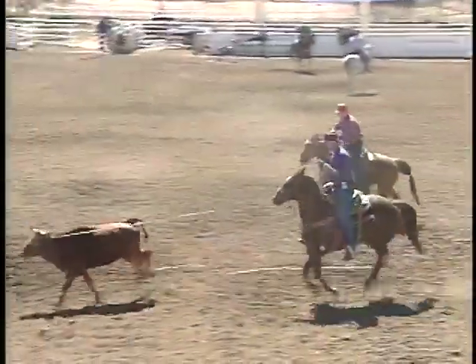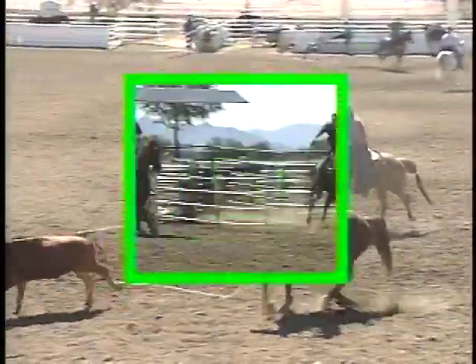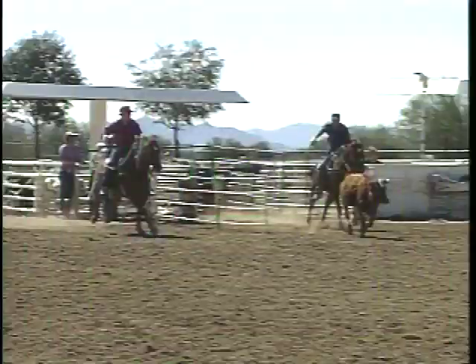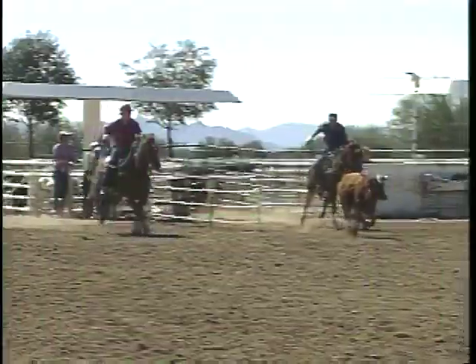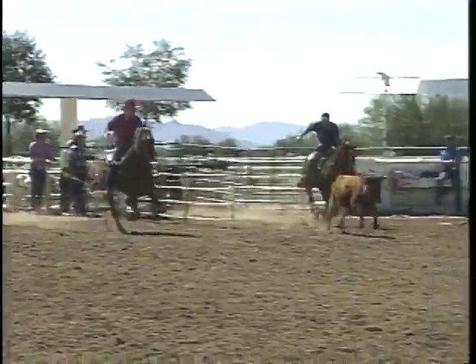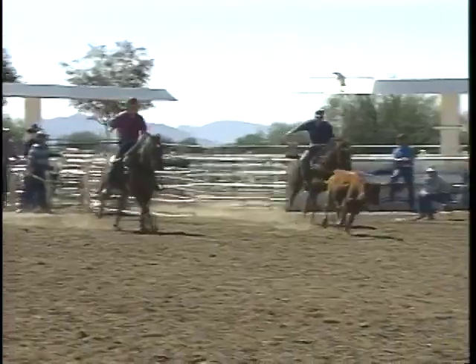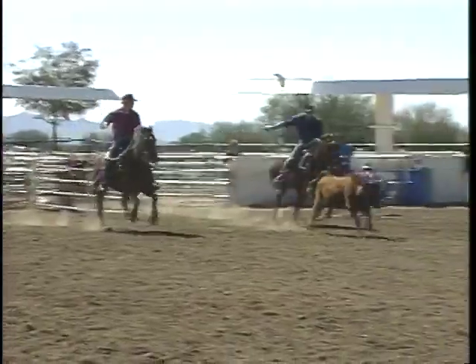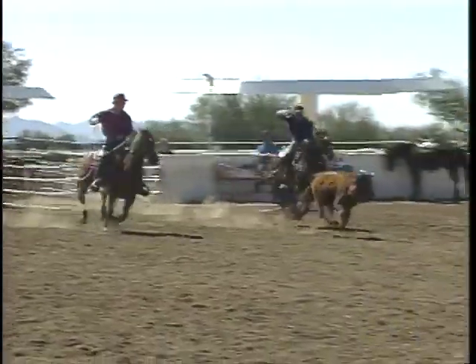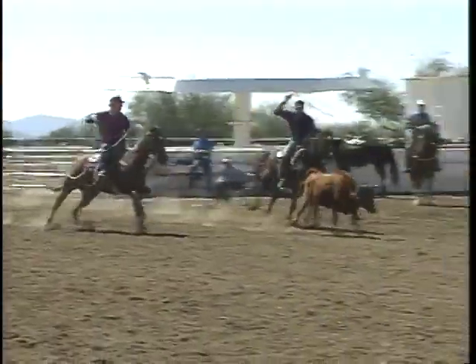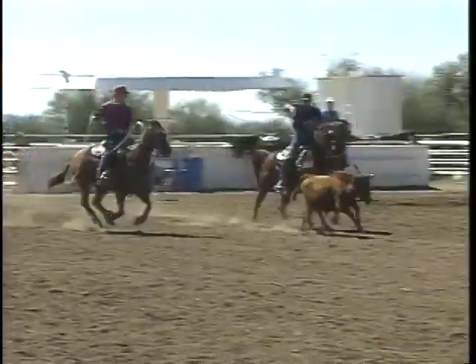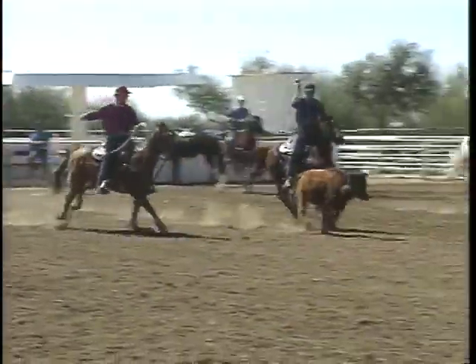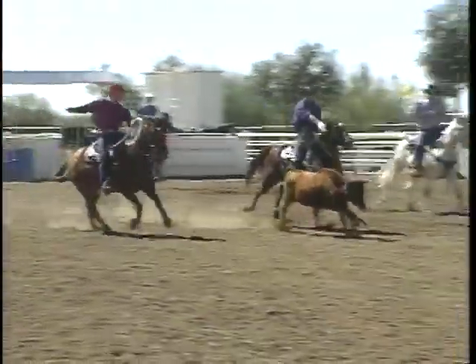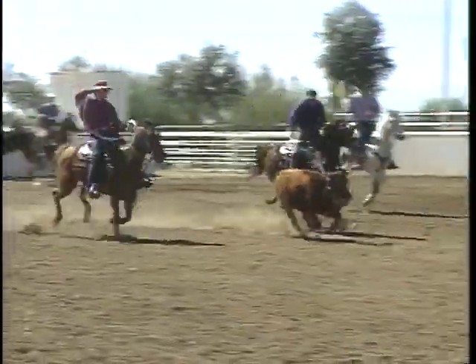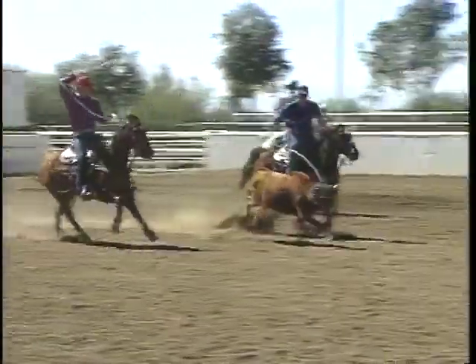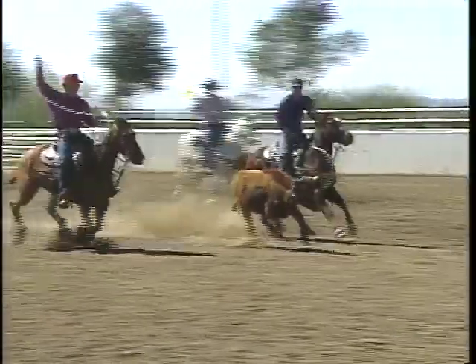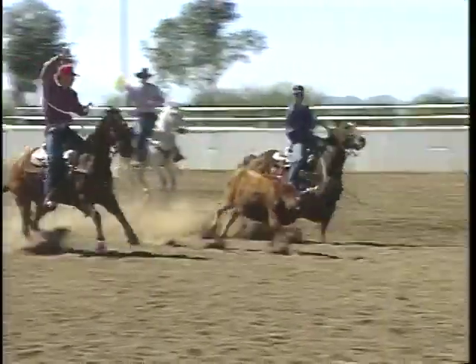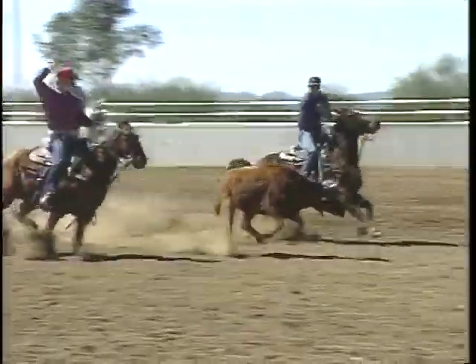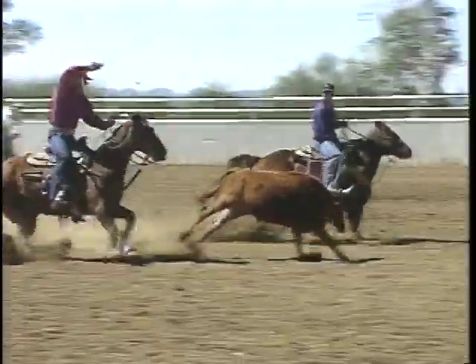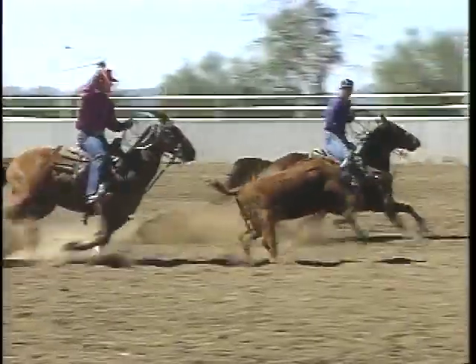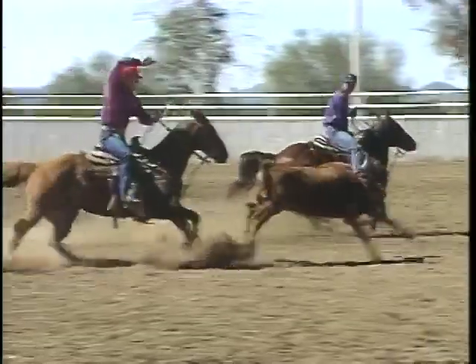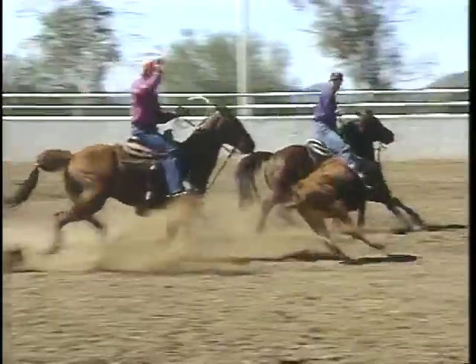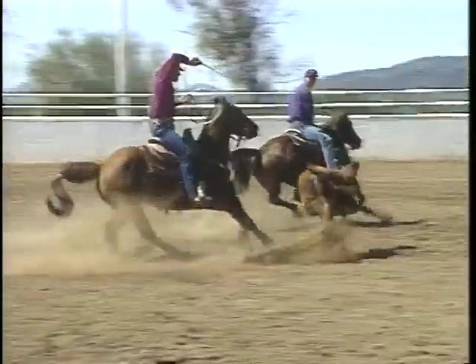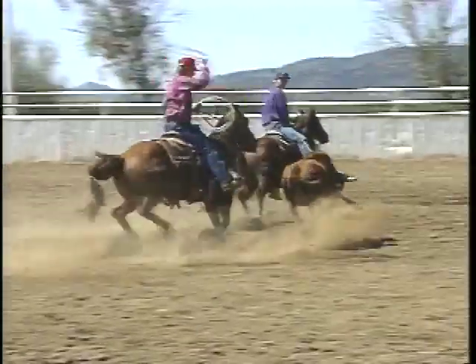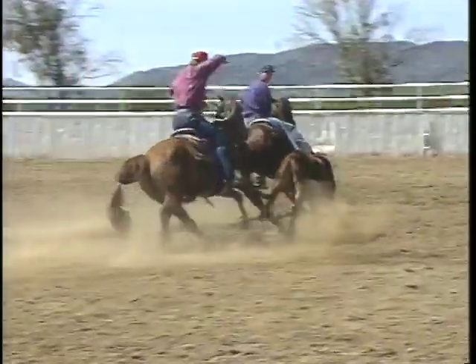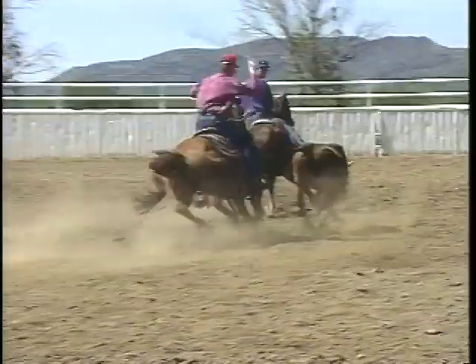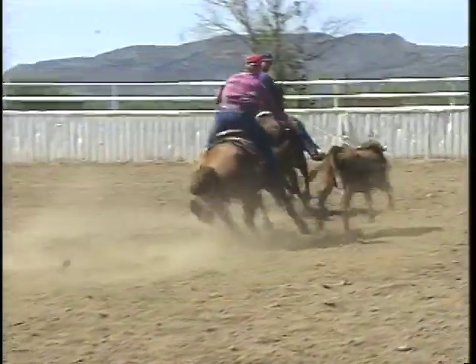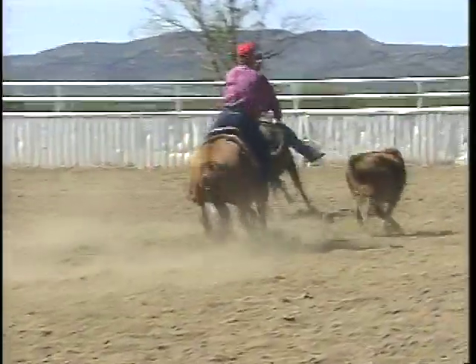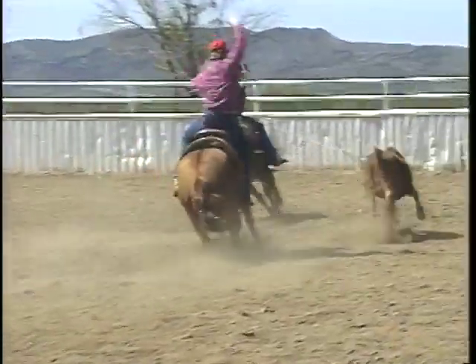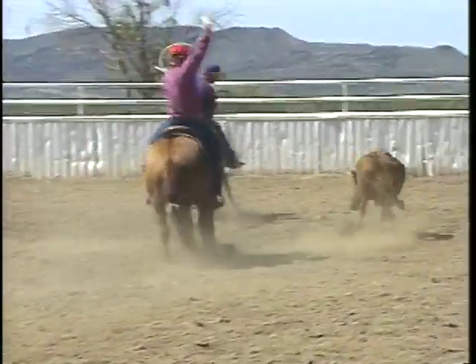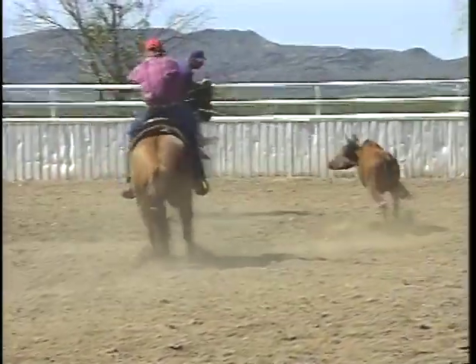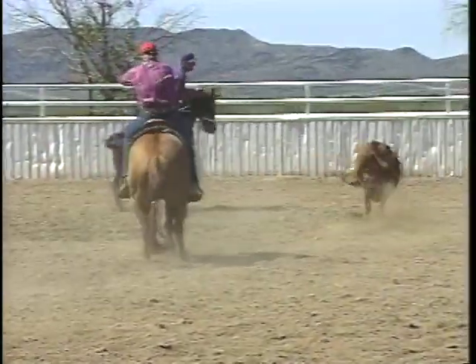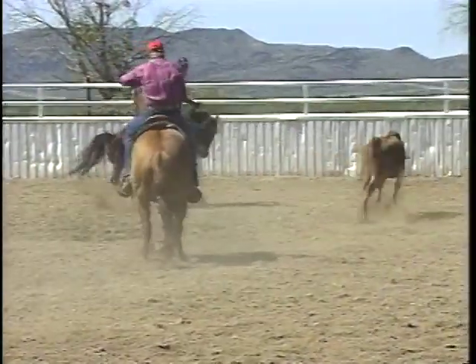We'll go to steer number 26 here in just a few moments for Bobby and Alan. First we're going to take a look at this run here in slow motion. The steer handles nice — just a good pen of cattle here, as you're going to see all the way through.